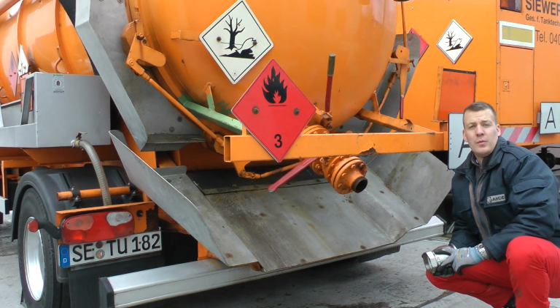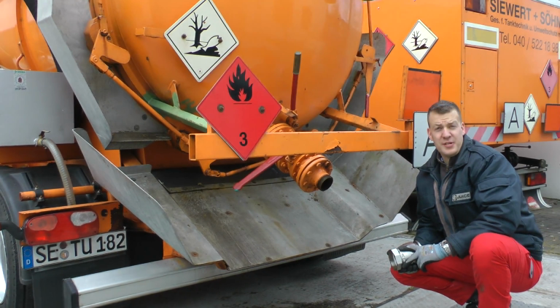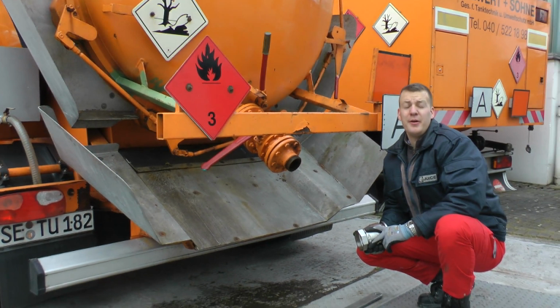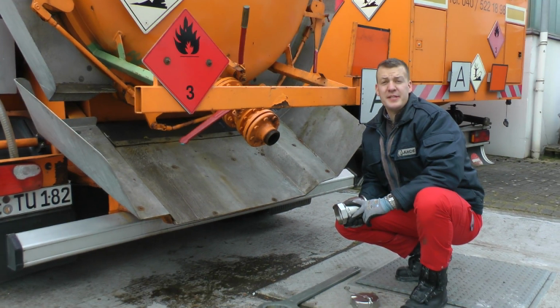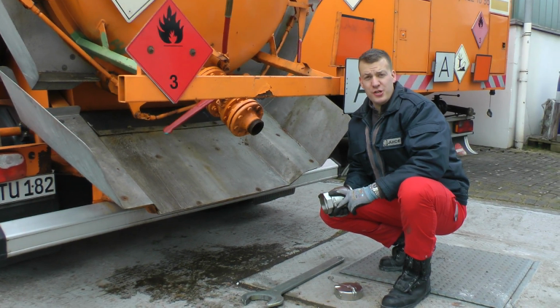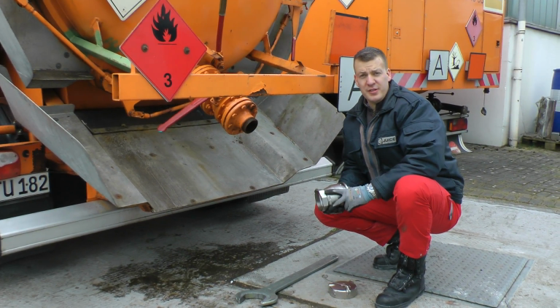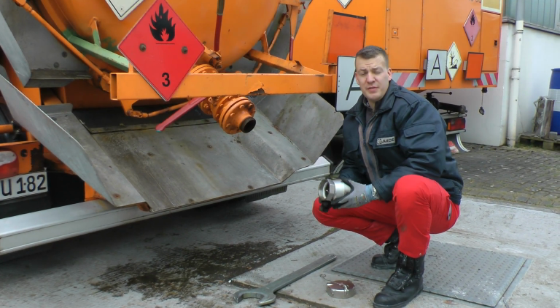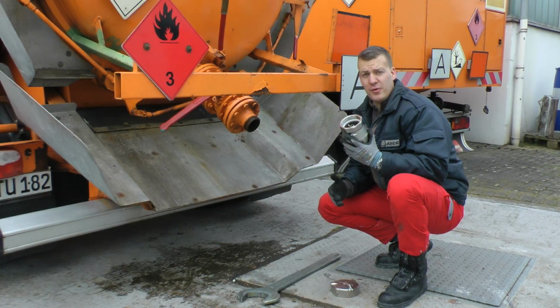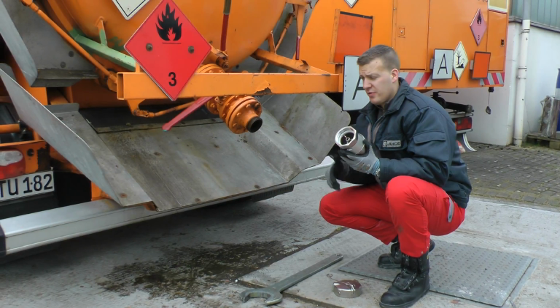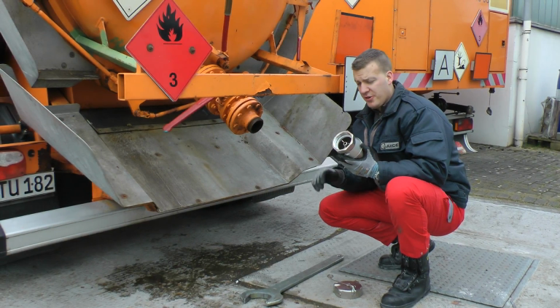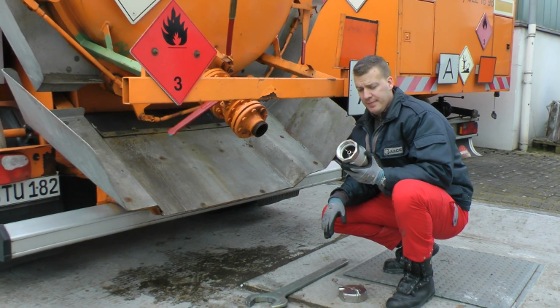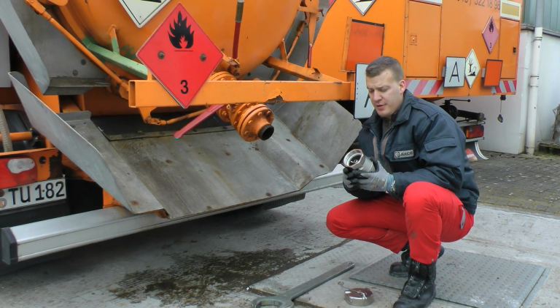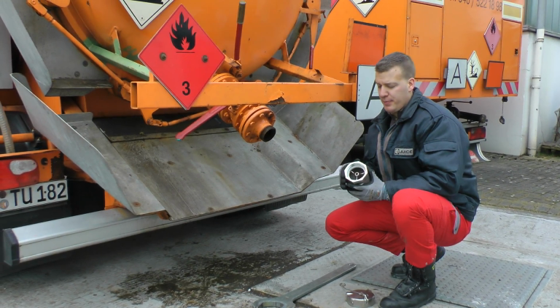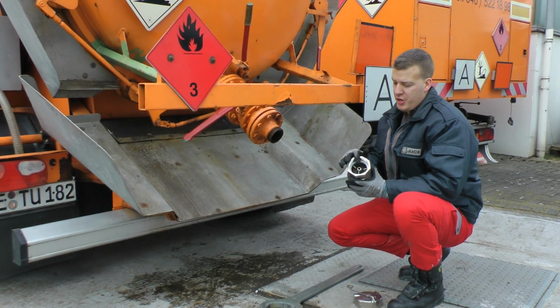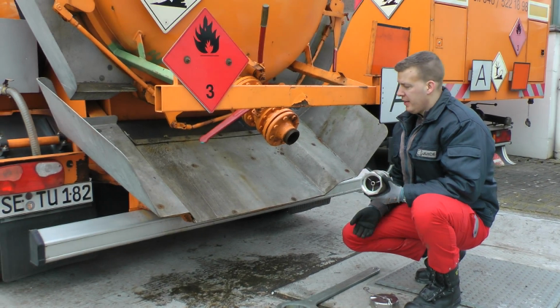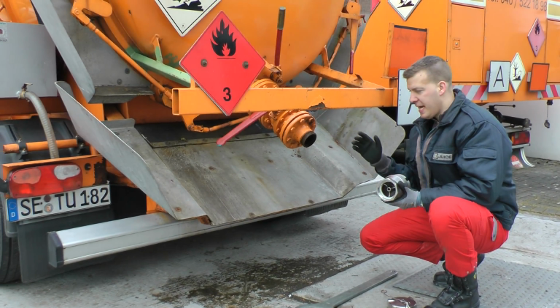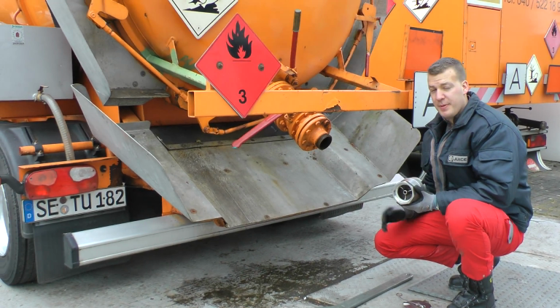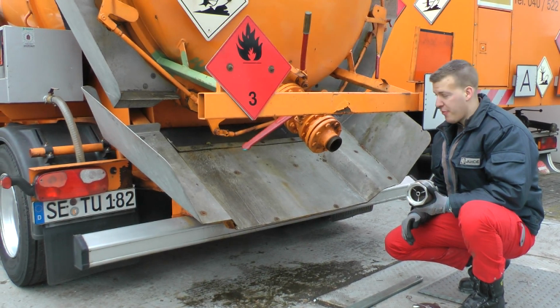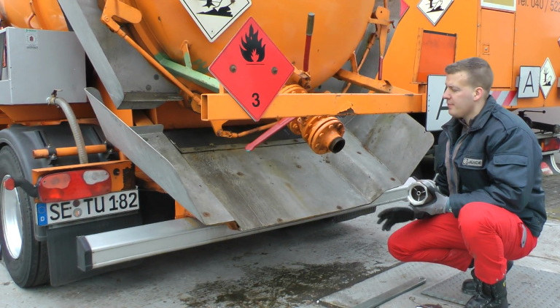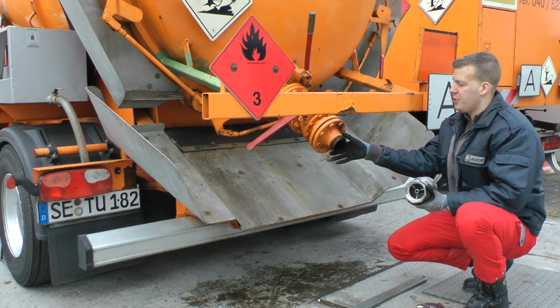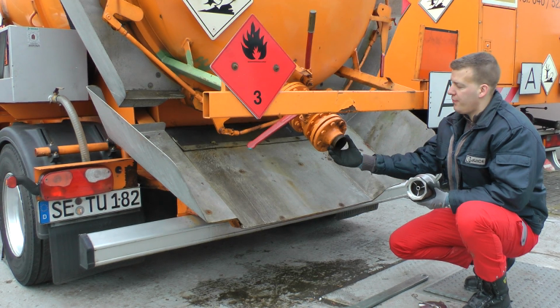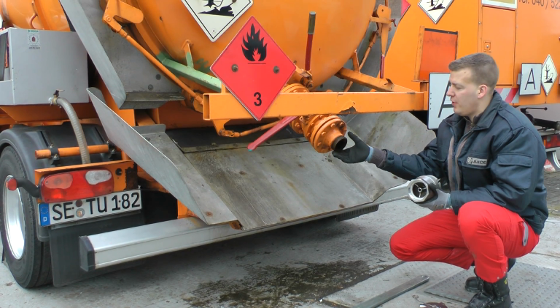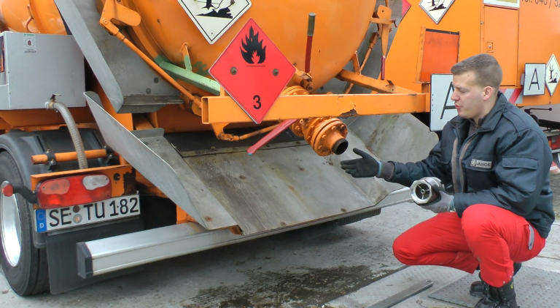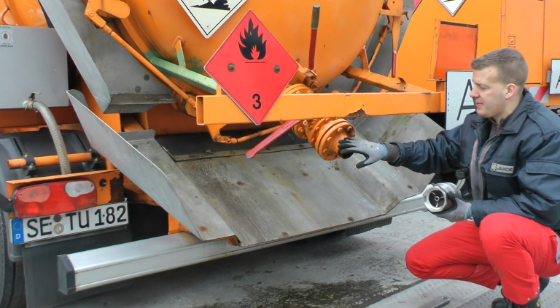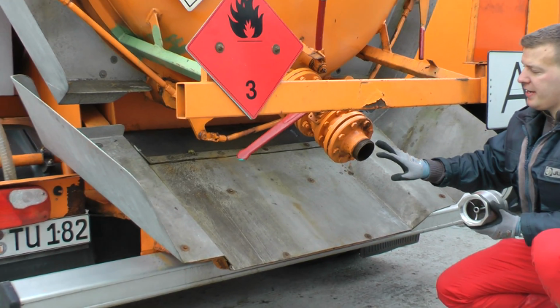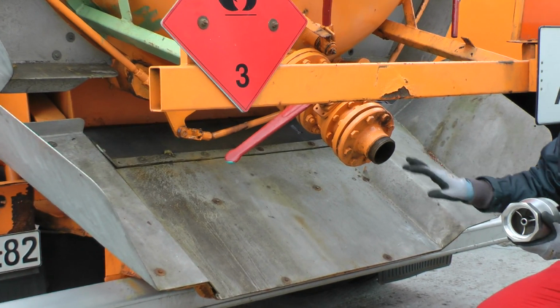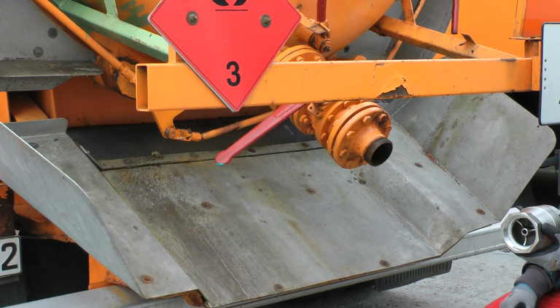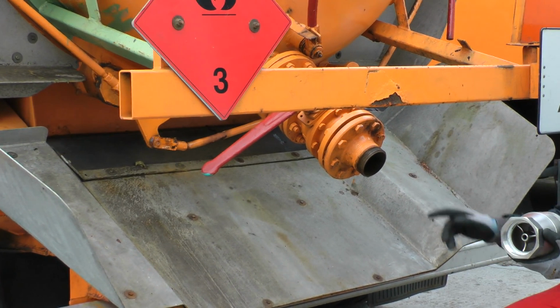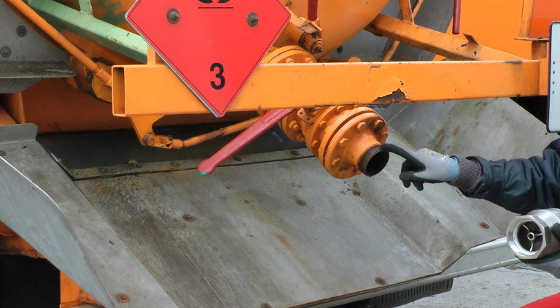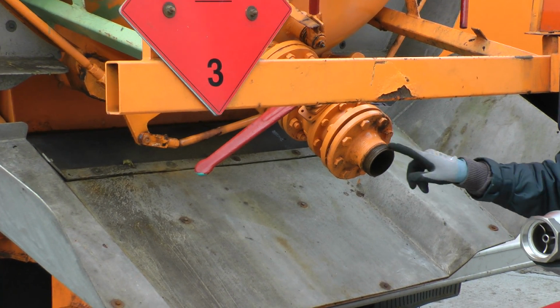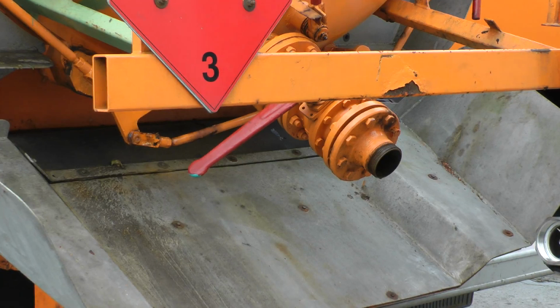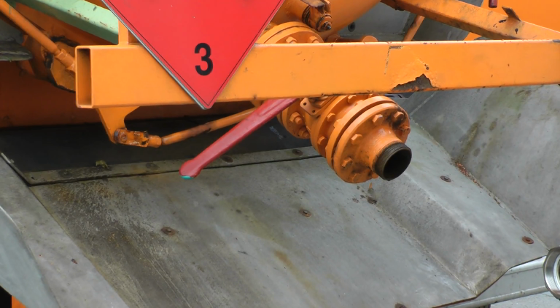We're now taking a look at the installation process of a tank unit to a tank truck. It's a very simple procedure. In this case we have a BSP thread. First of all, make sure that this is very clean and there are no sharp edges or anything in here.